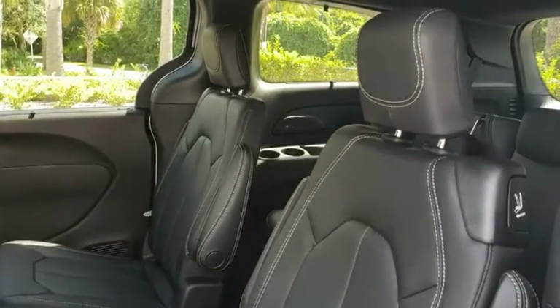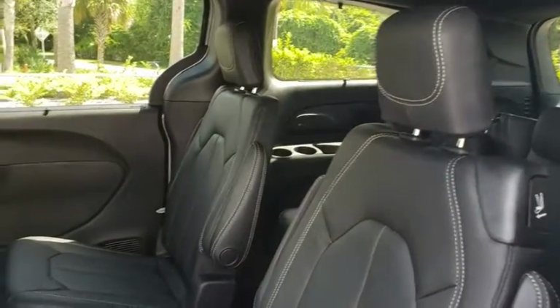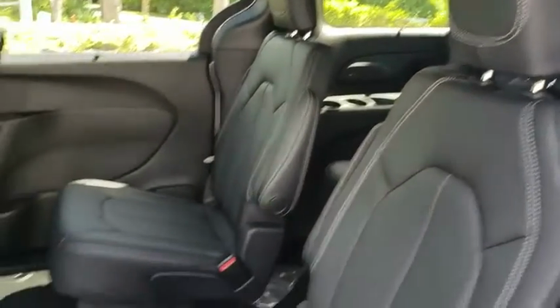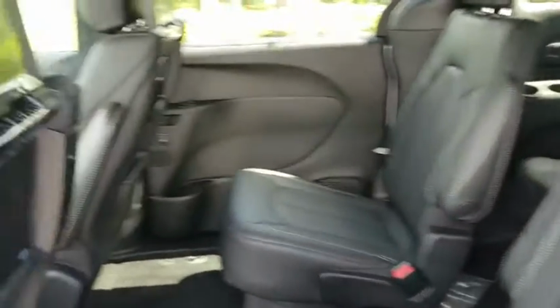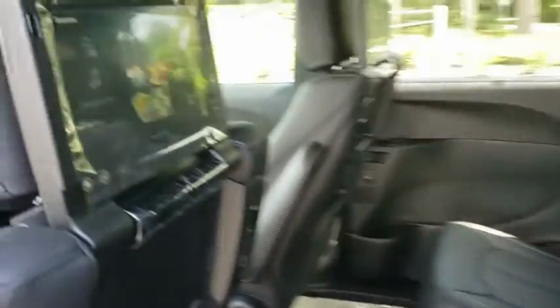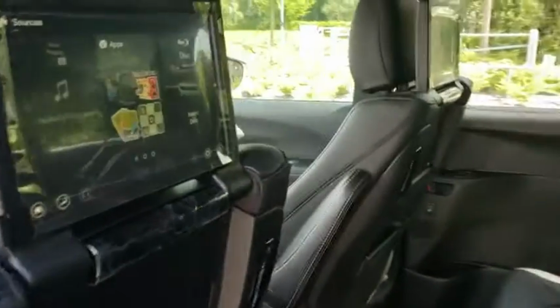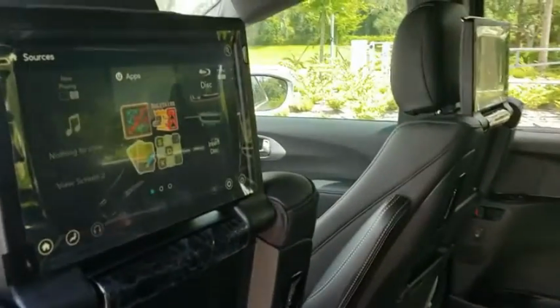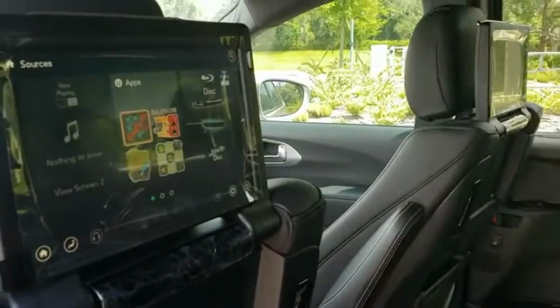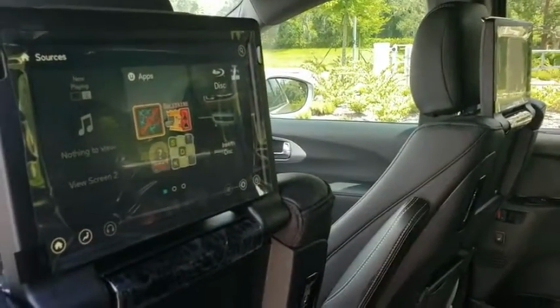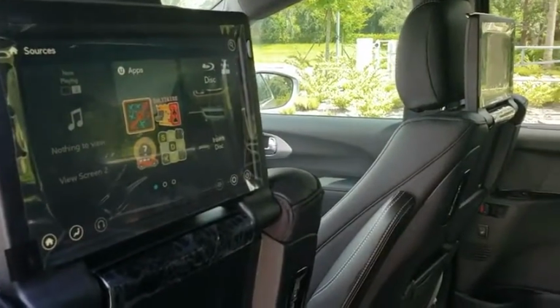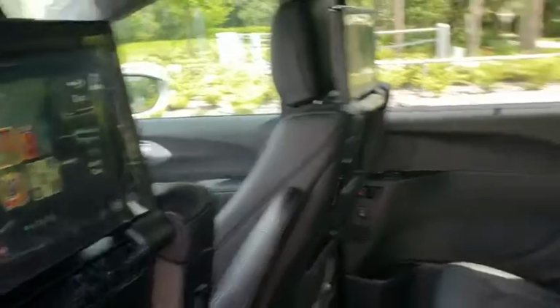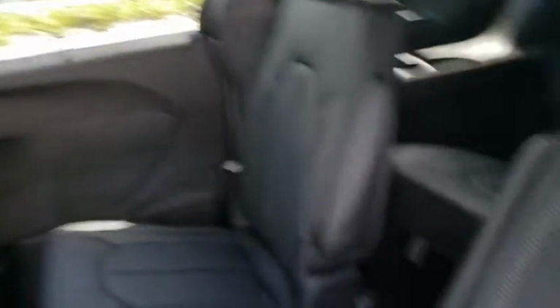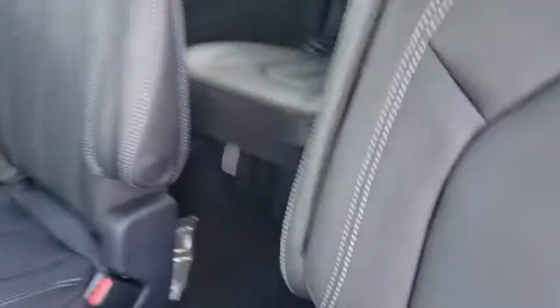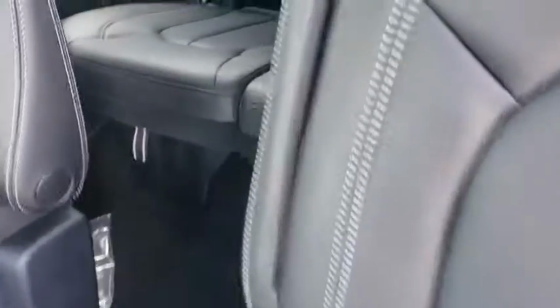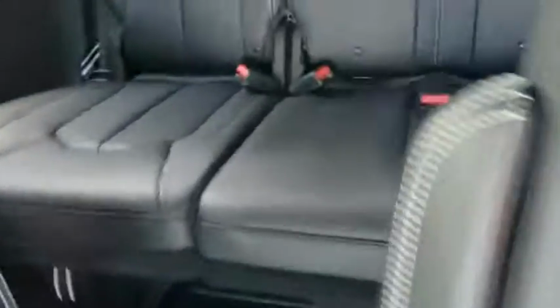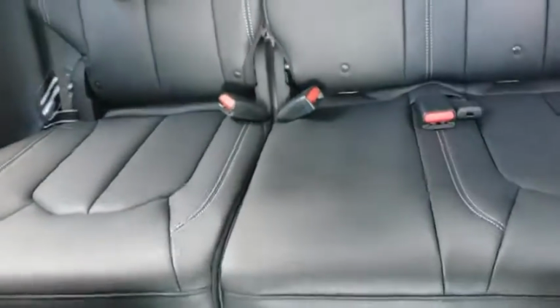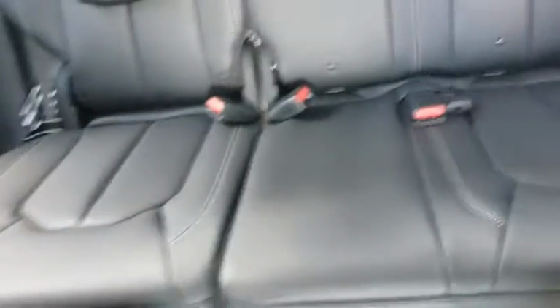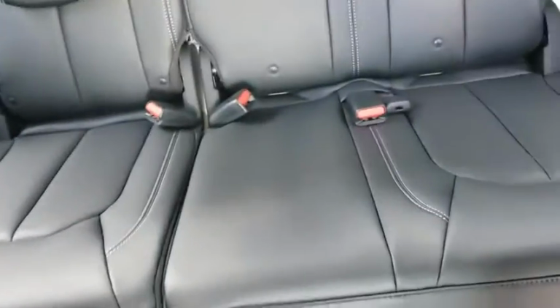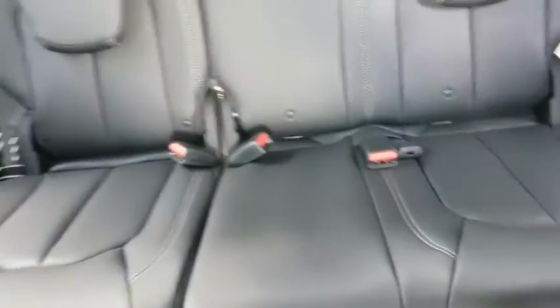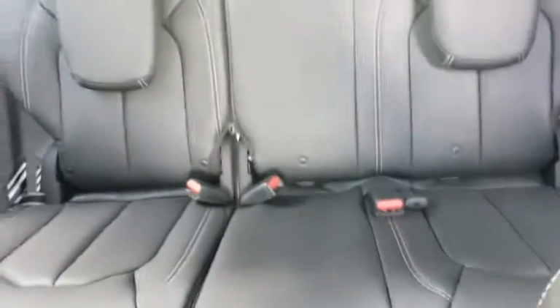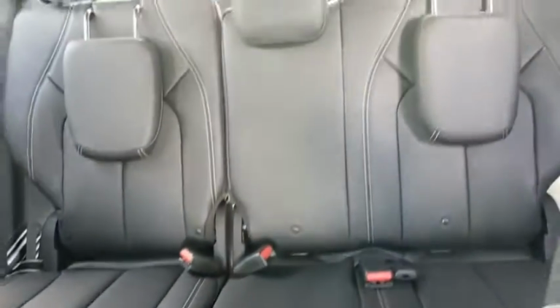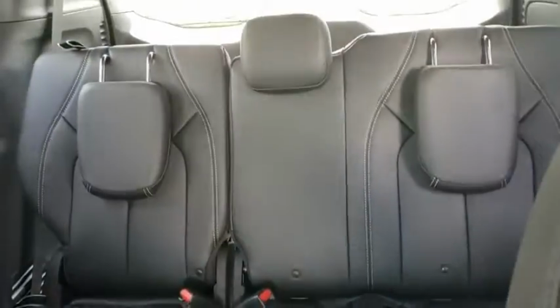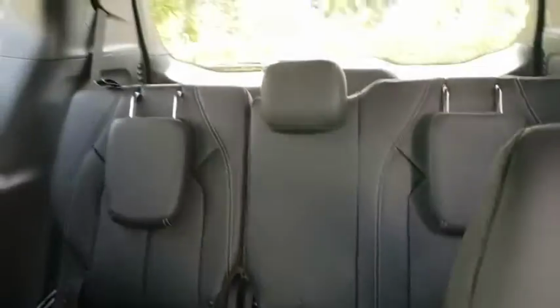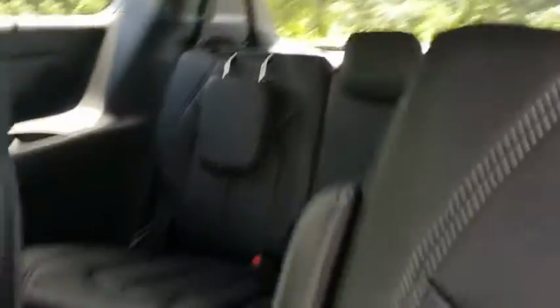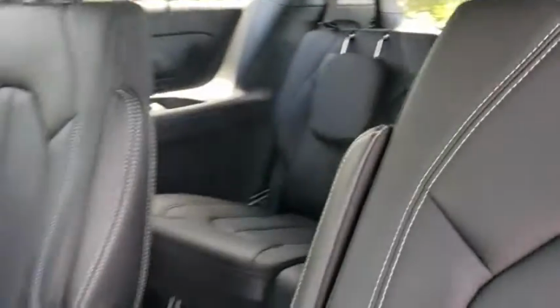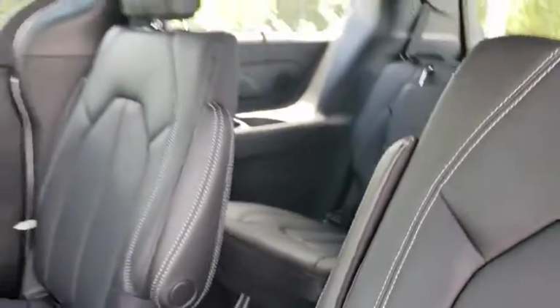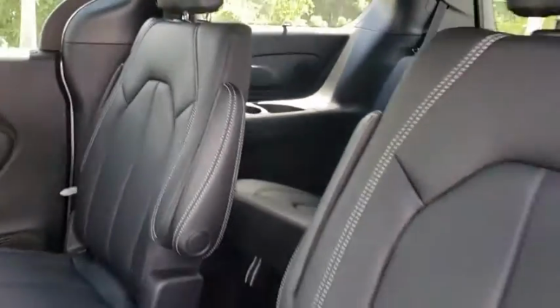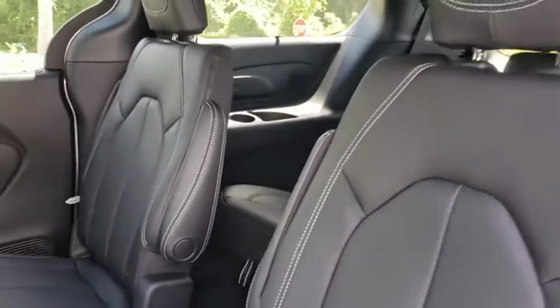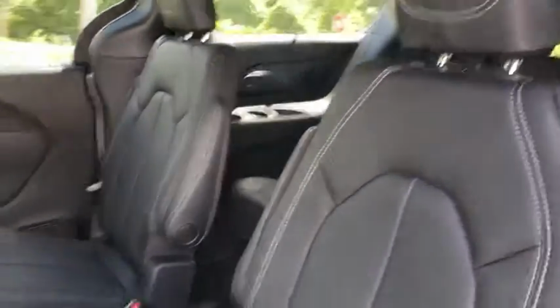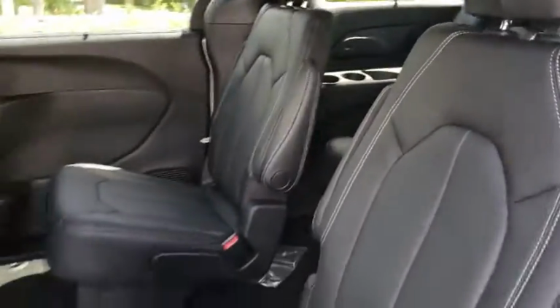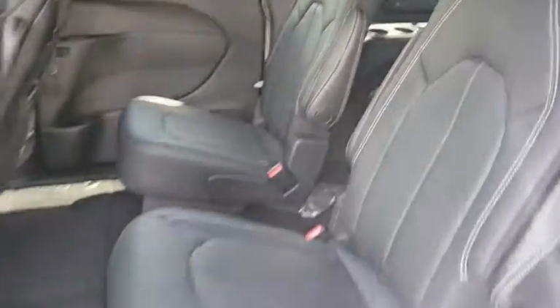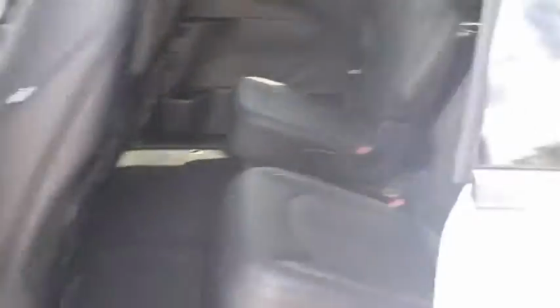Four-wheel disc brakes, universal garage door opener, CD player, rear window defroster, electronic stability control, fog lights, heated front seats, heated steering wheel, compass, security system, trip computer.